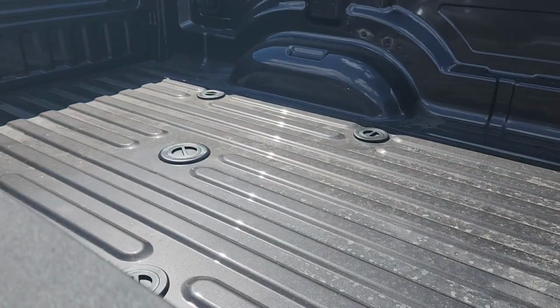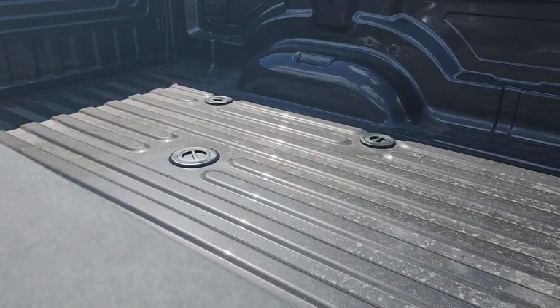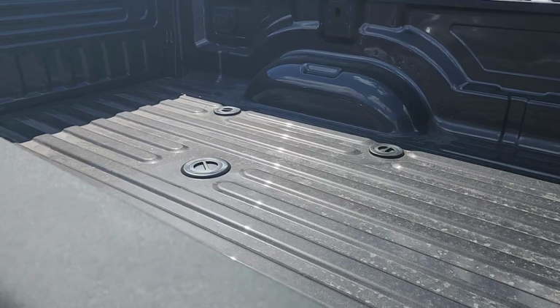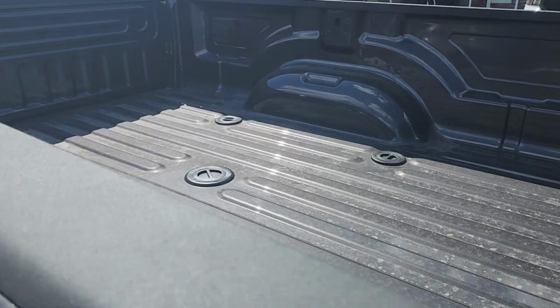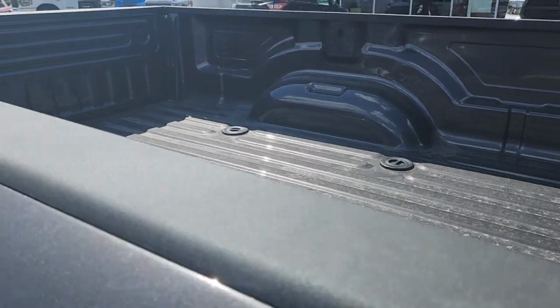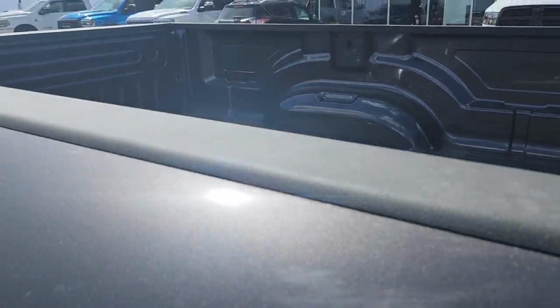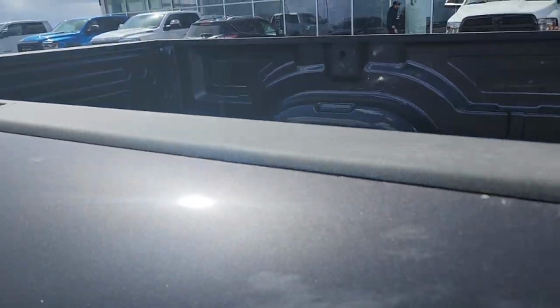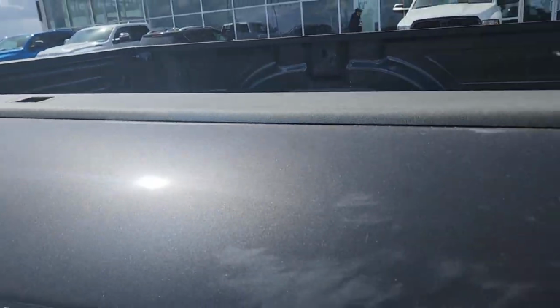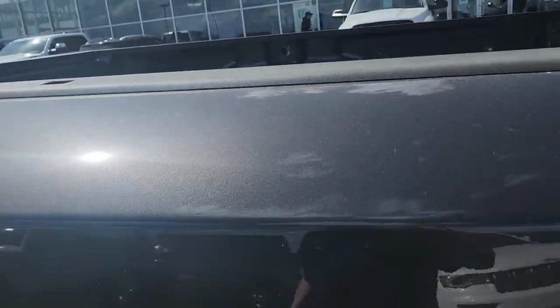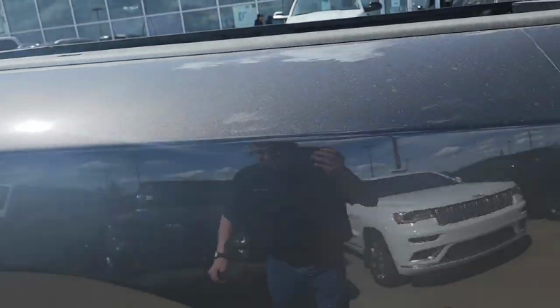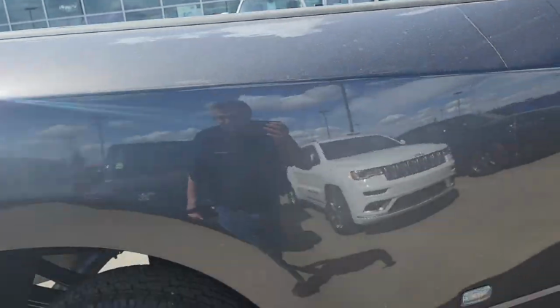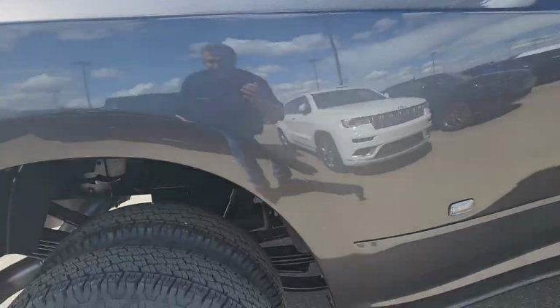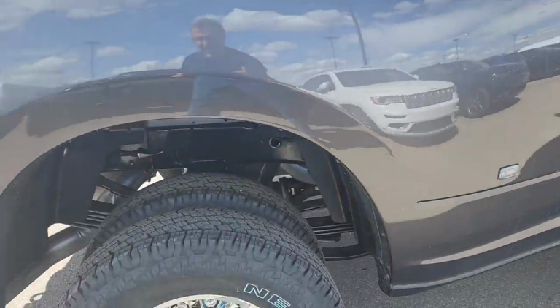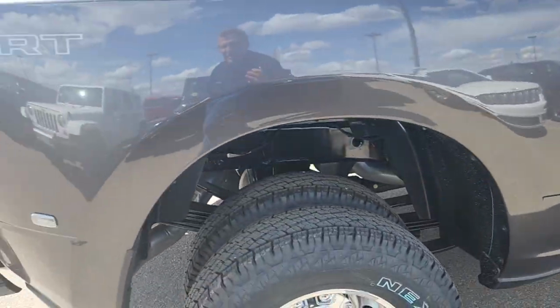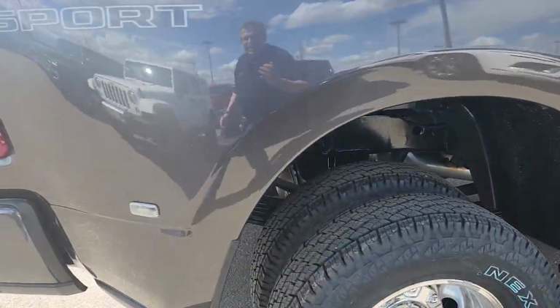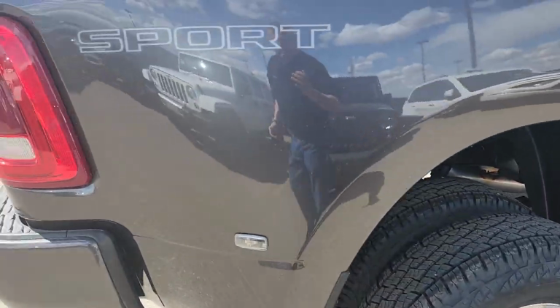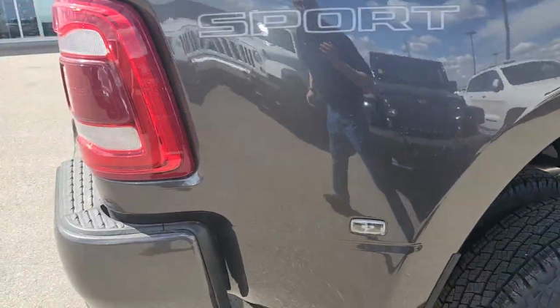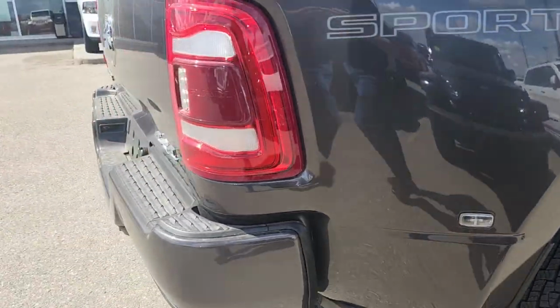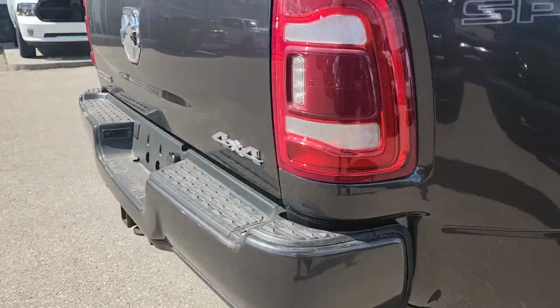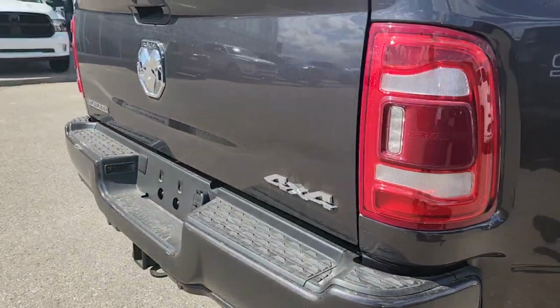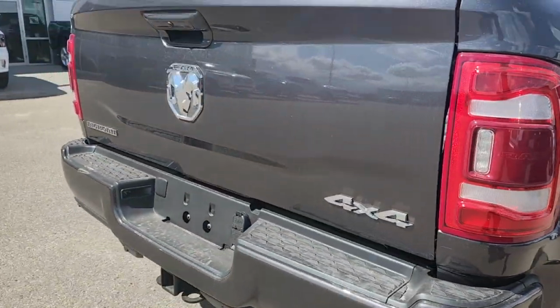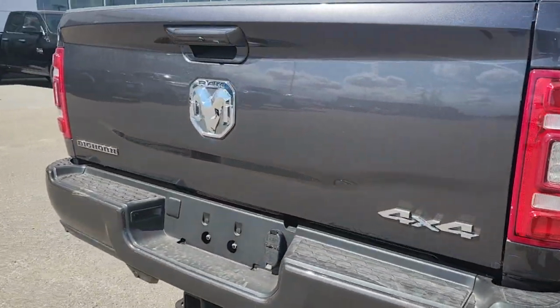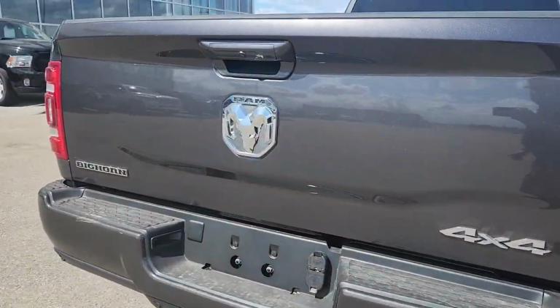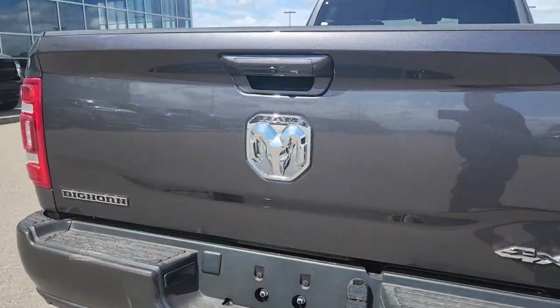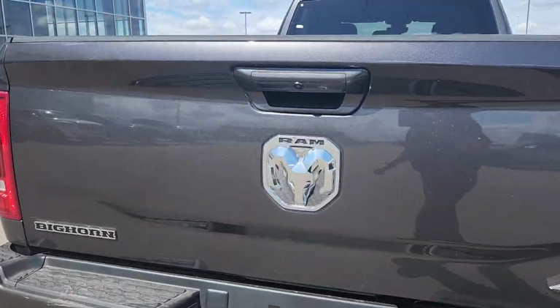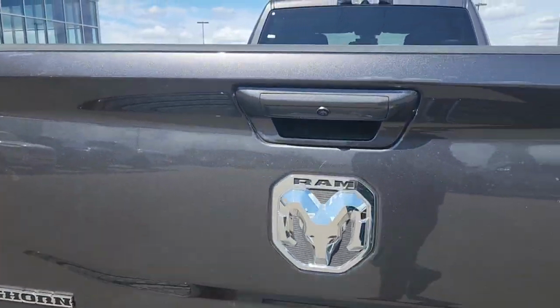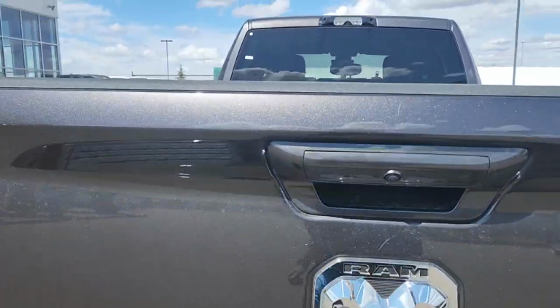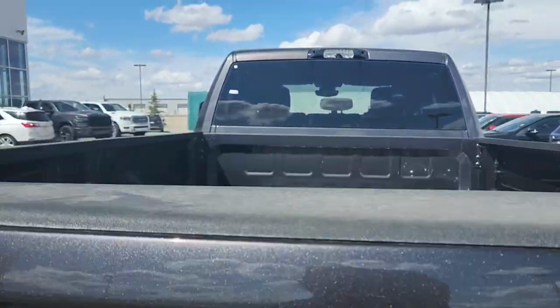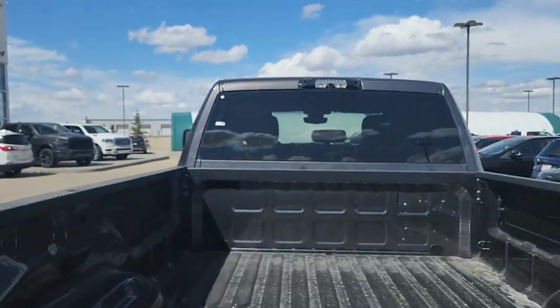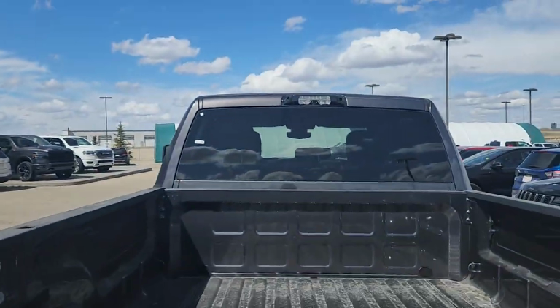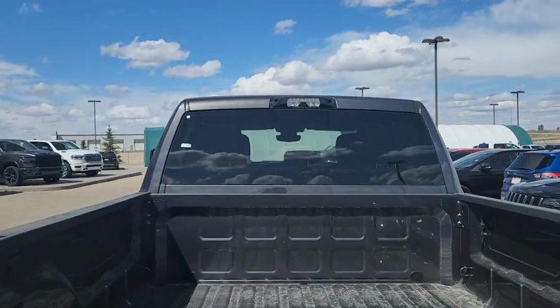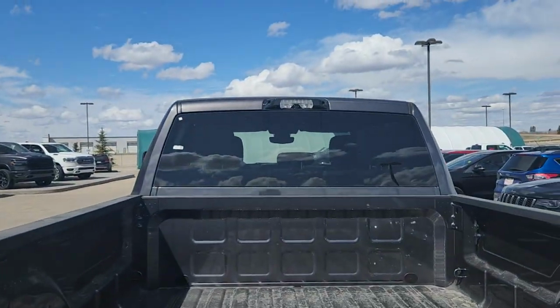It also has the plug in the box to hook up your trailer. It's a dually with backup sensors and backup camera — one back there and one up there.